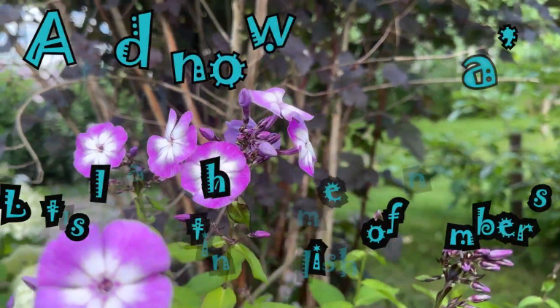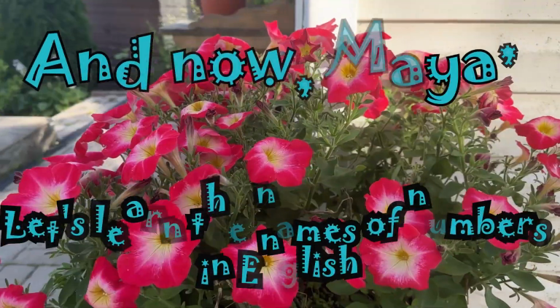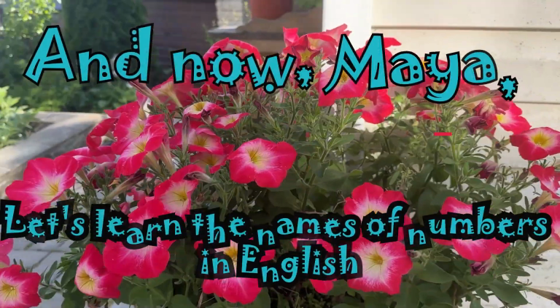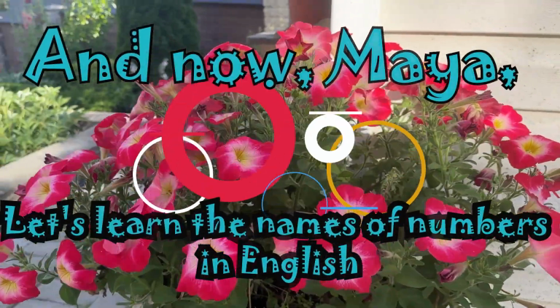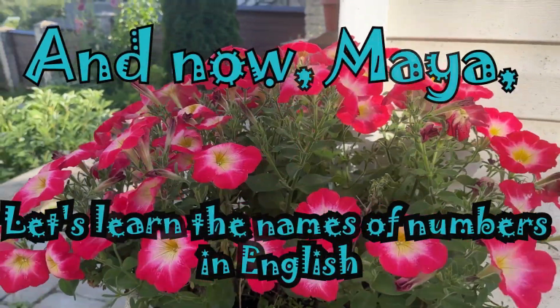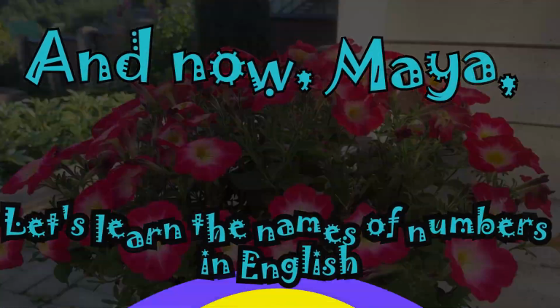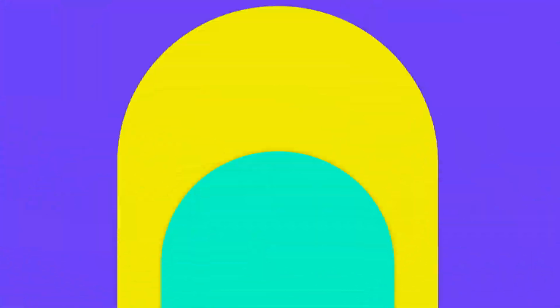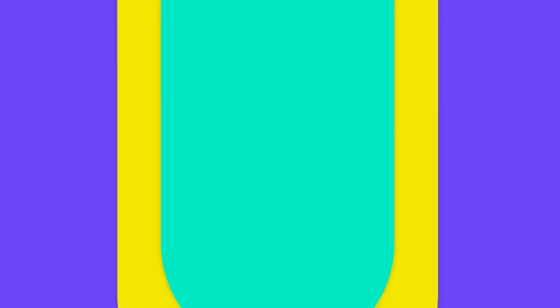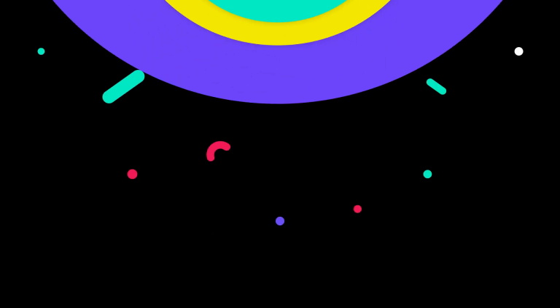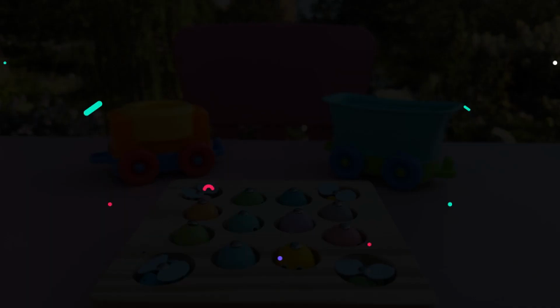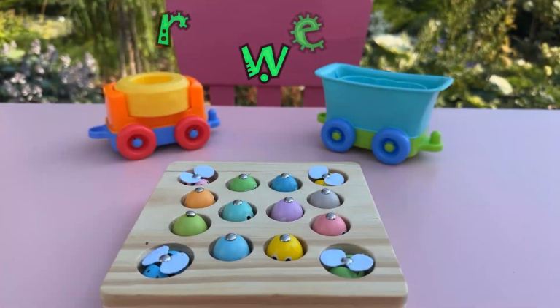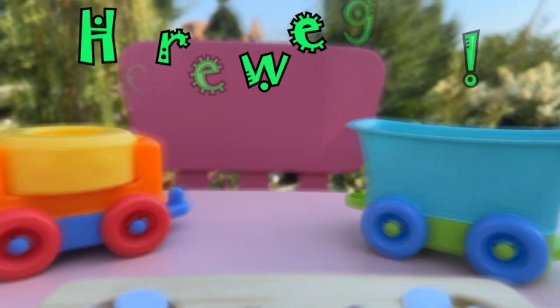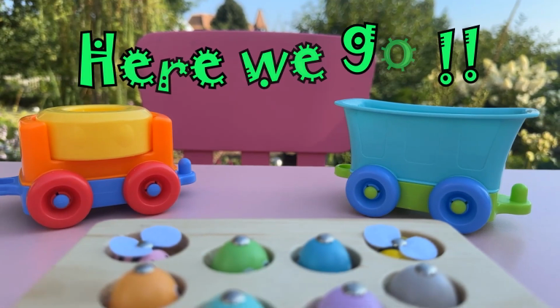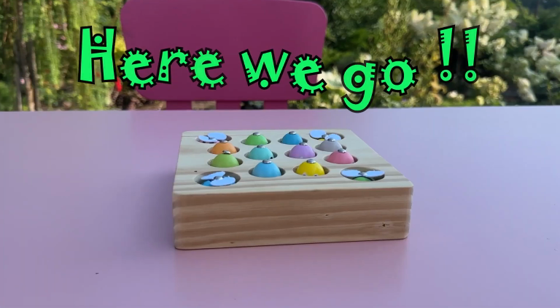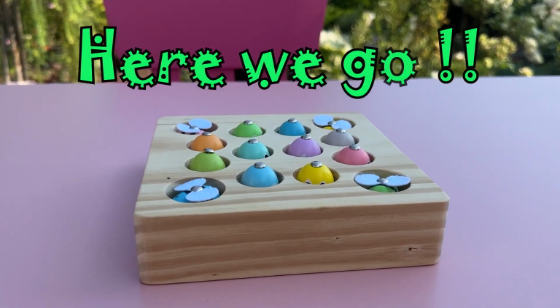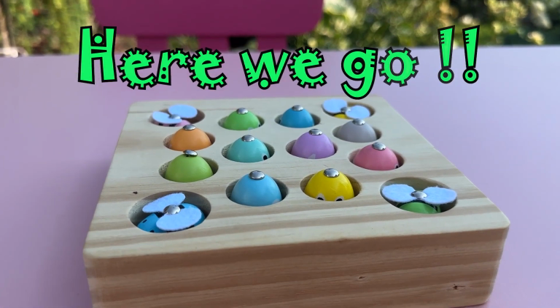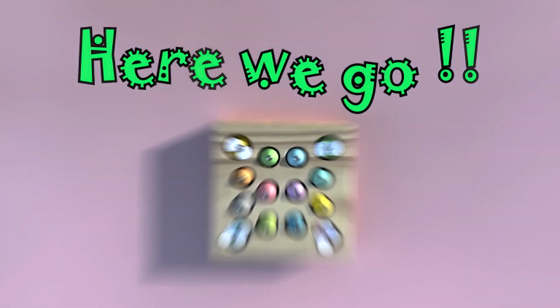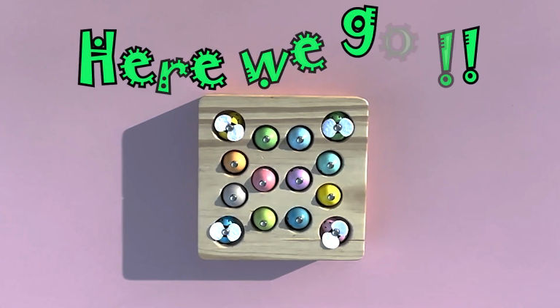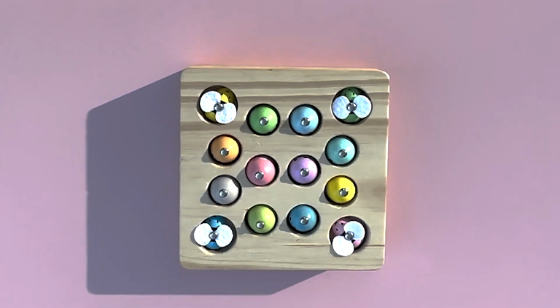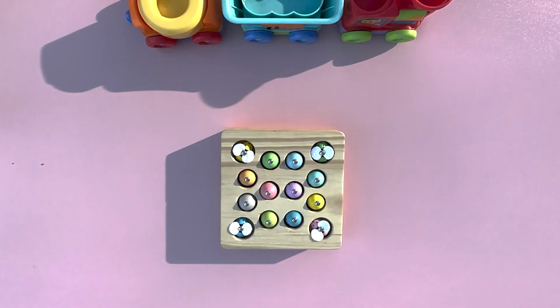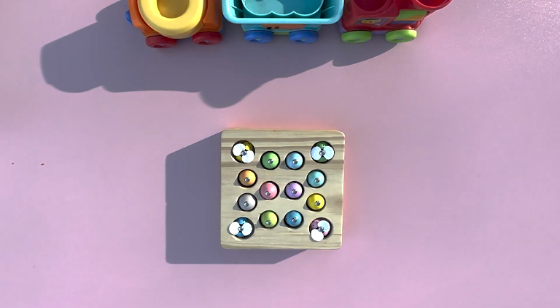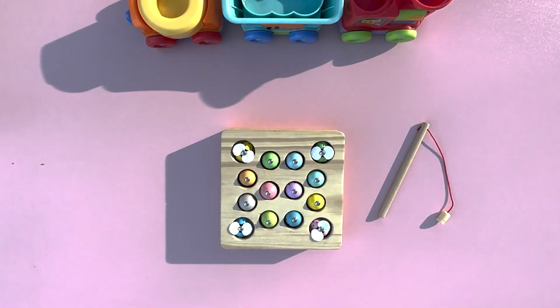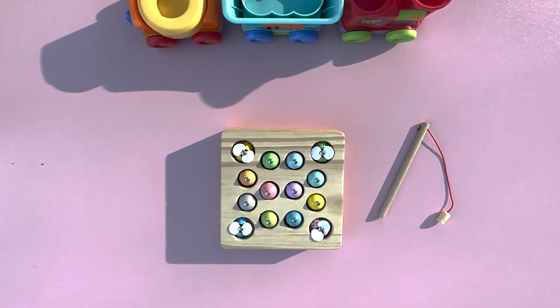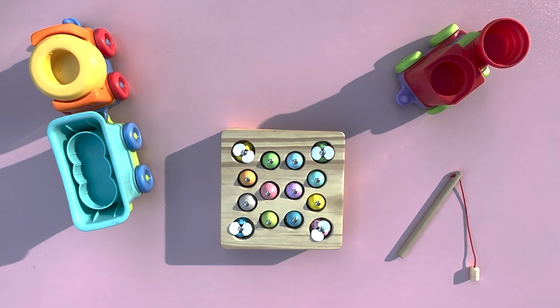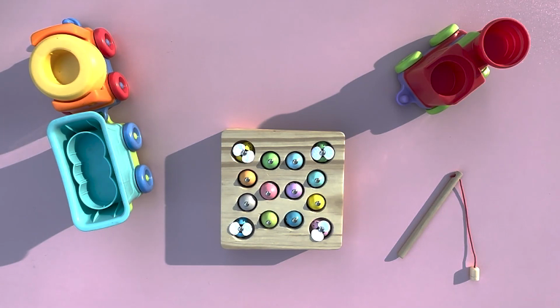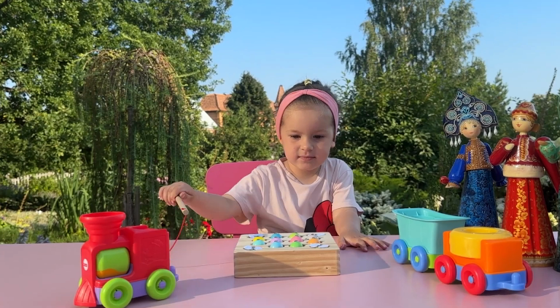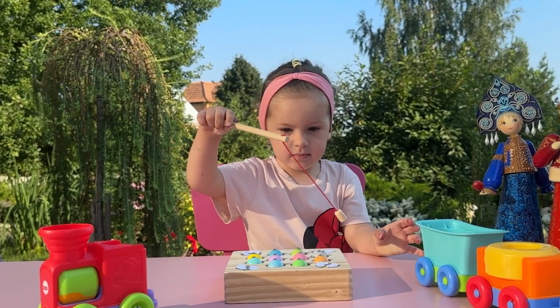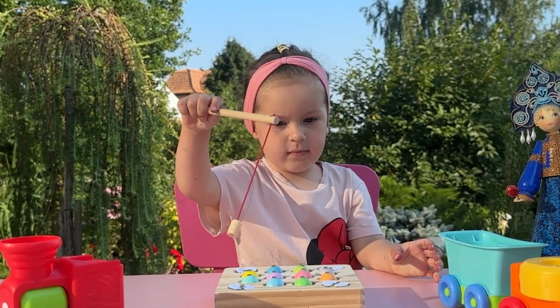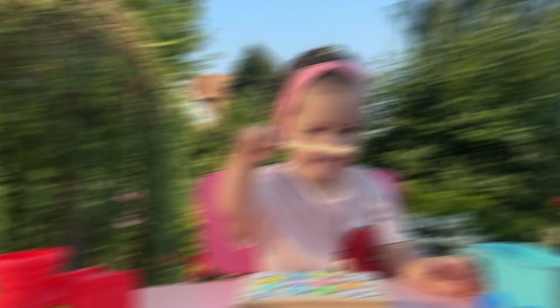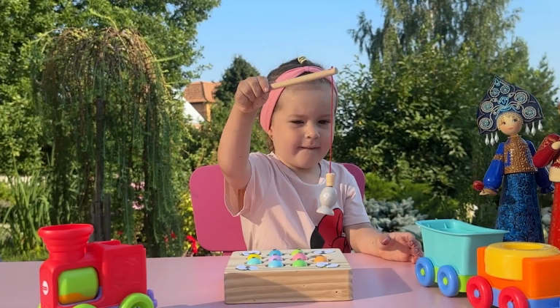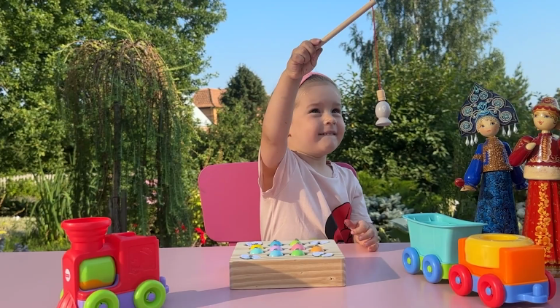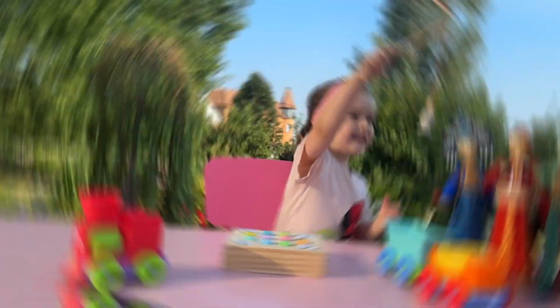And now let's play a new game and learn English numbers. Are you ready? Let's go. Maya, please search for us wooden numbers and we will find out their names. Yes.